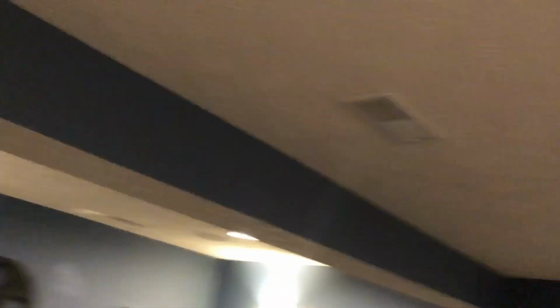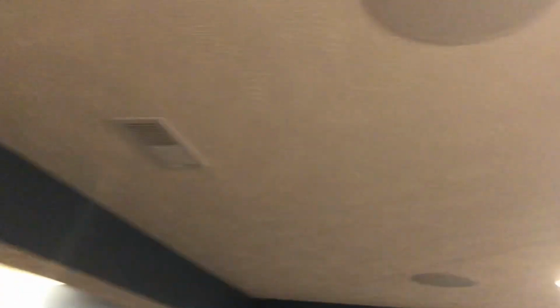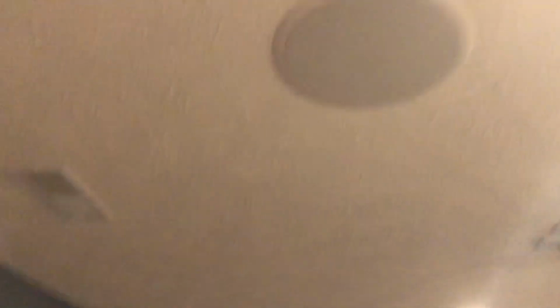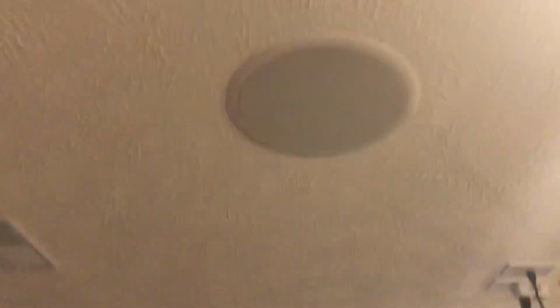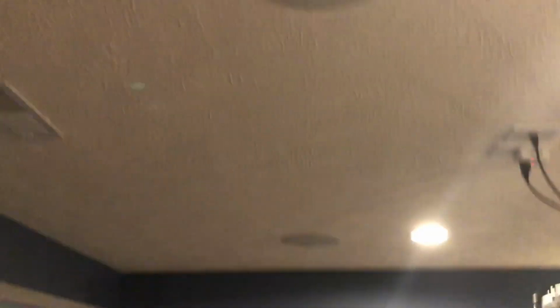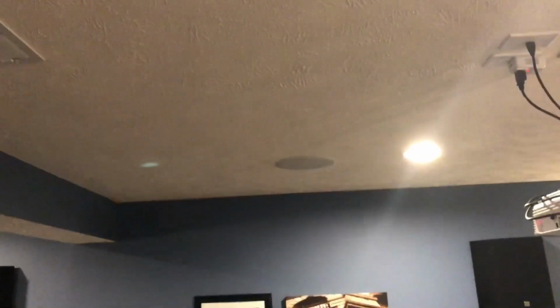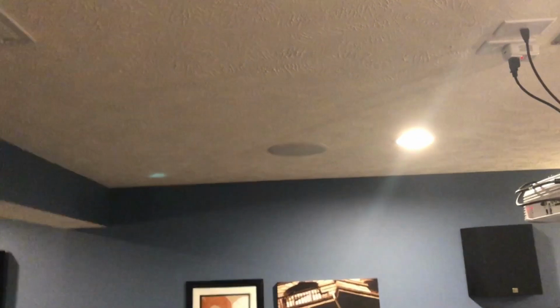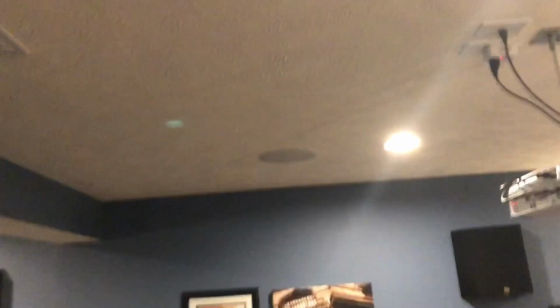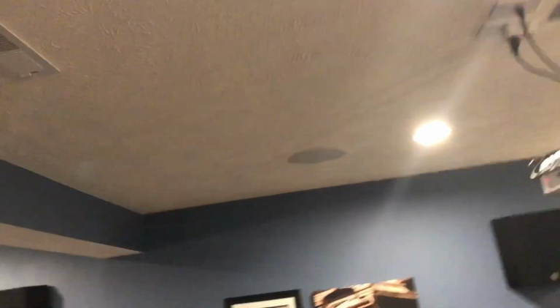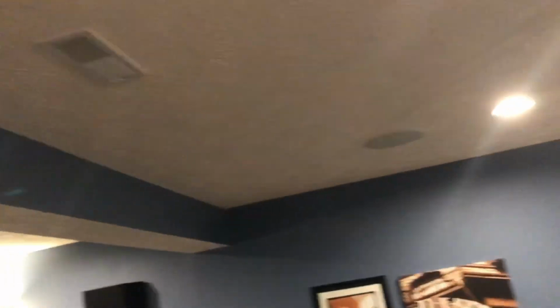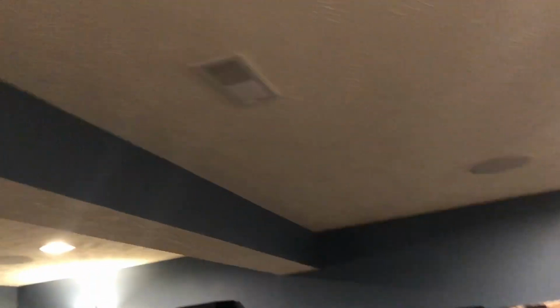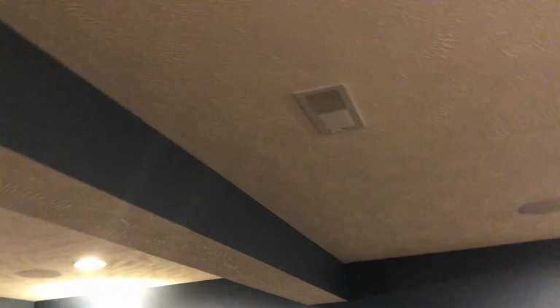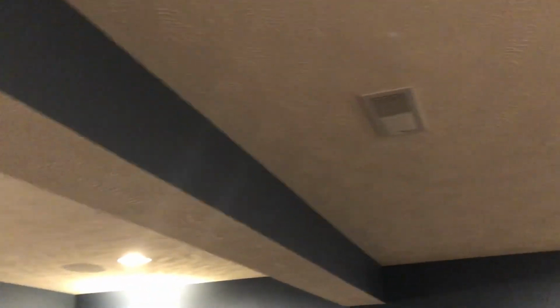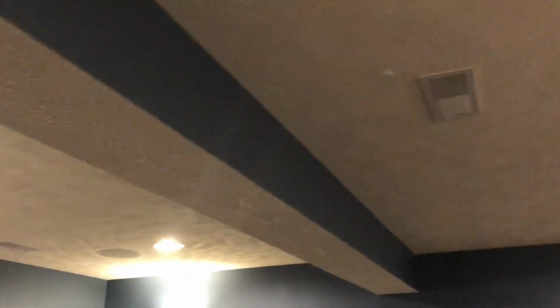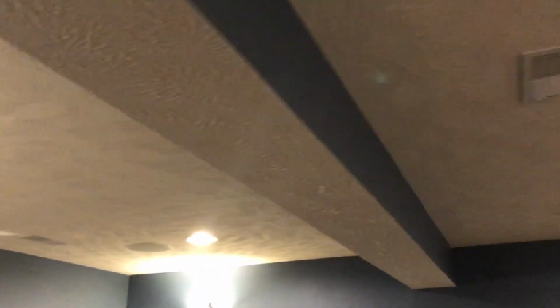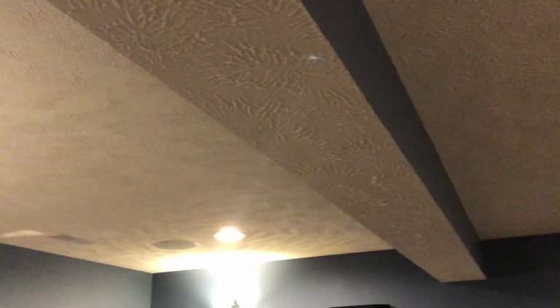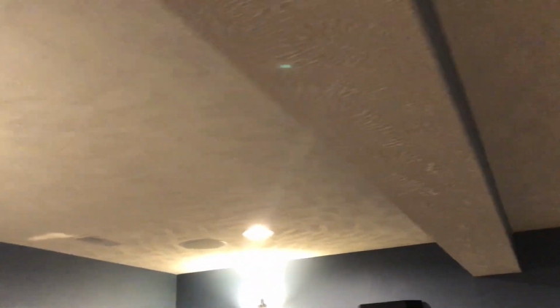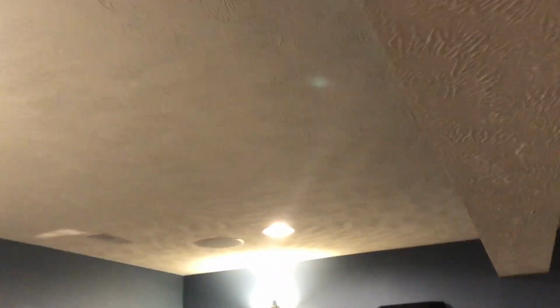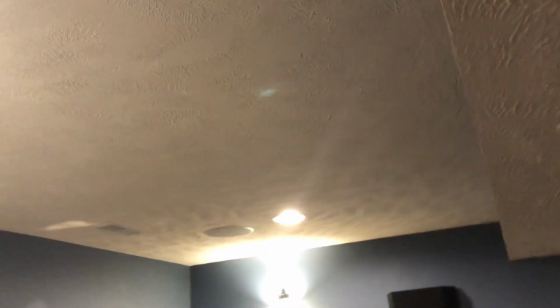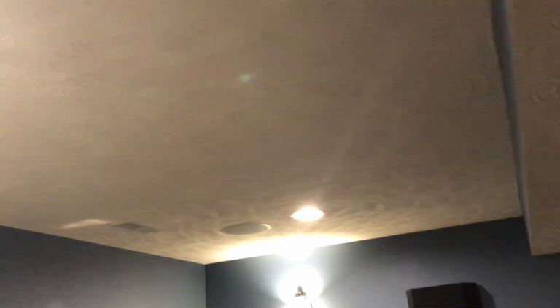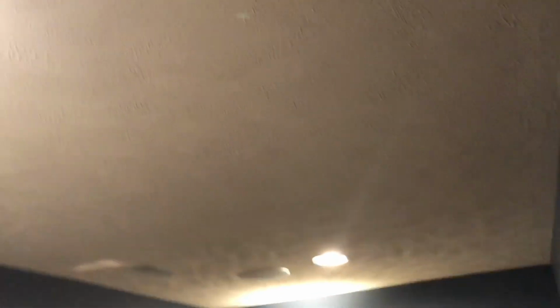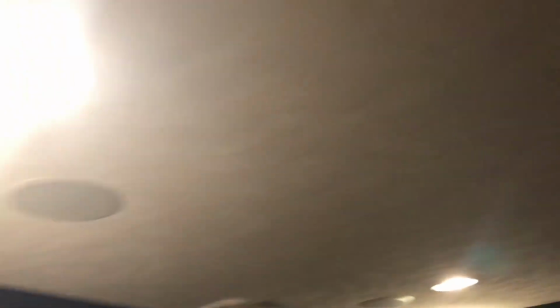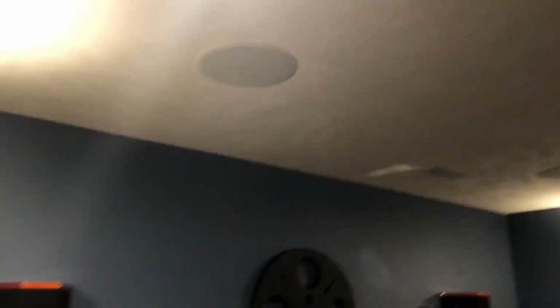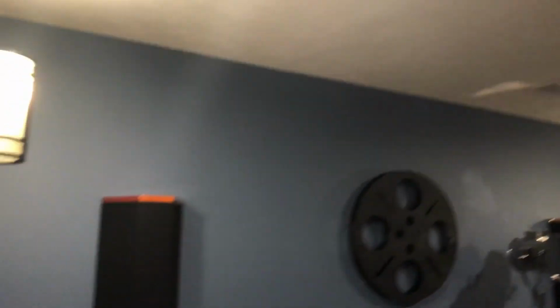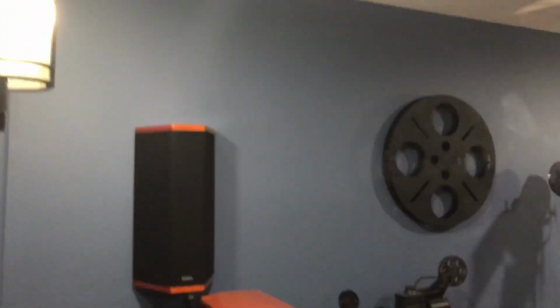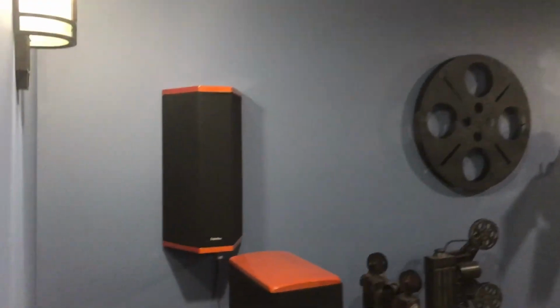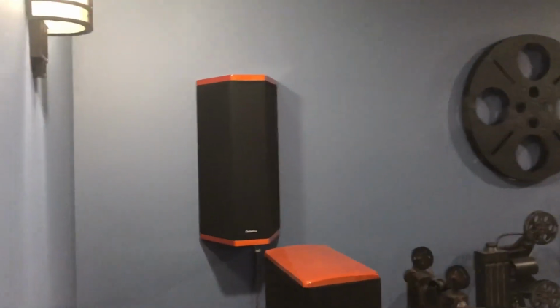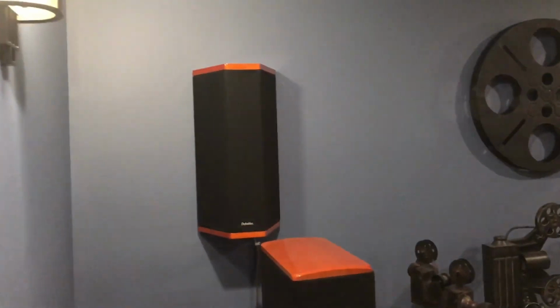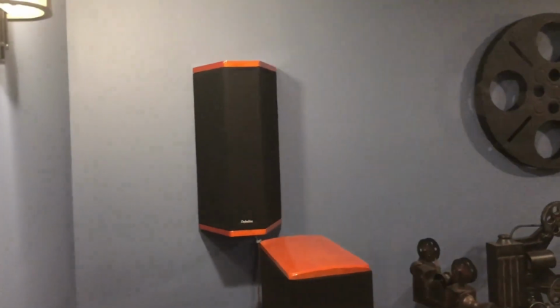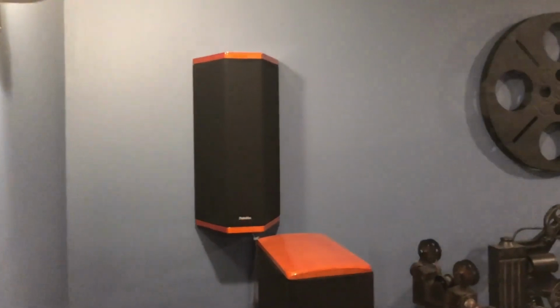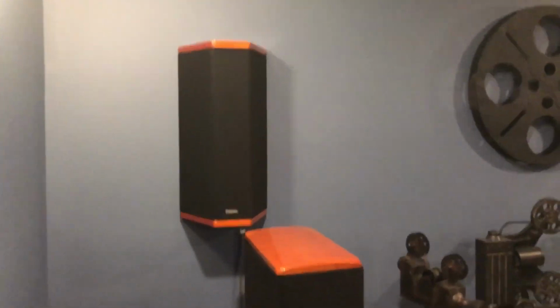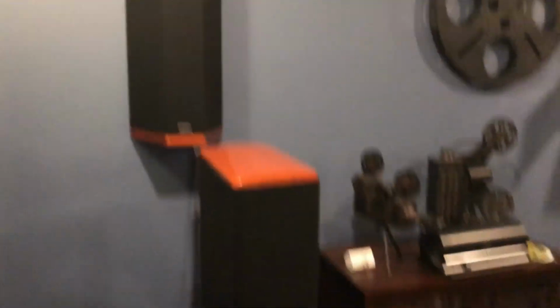There are two more of the Martin Logans in the ceiling, and all the way back here same thing — my former main and side speakers.